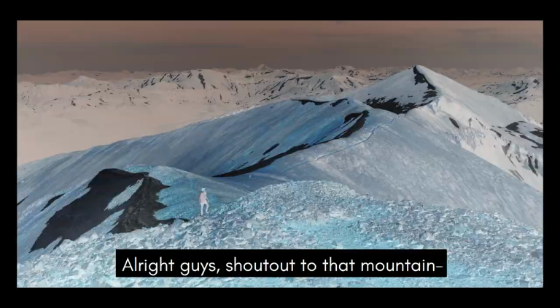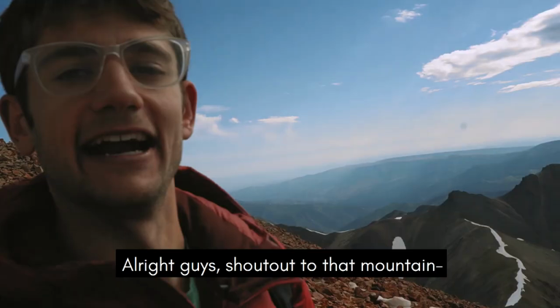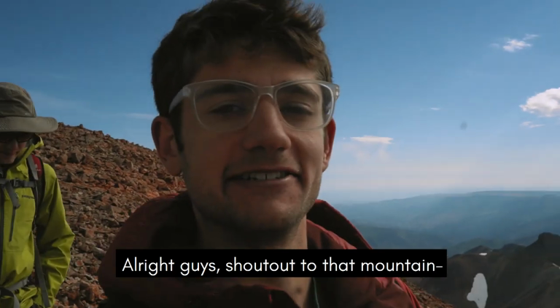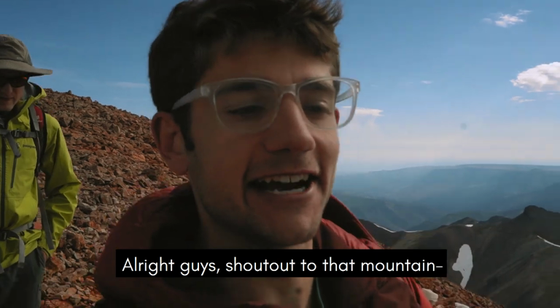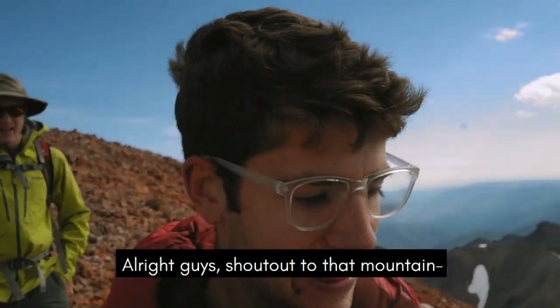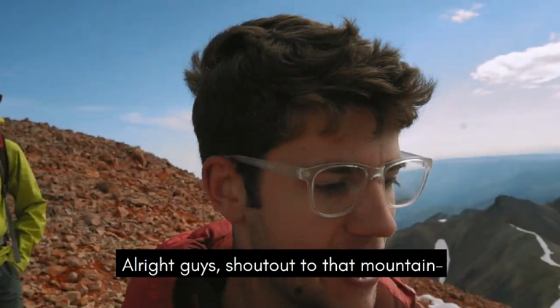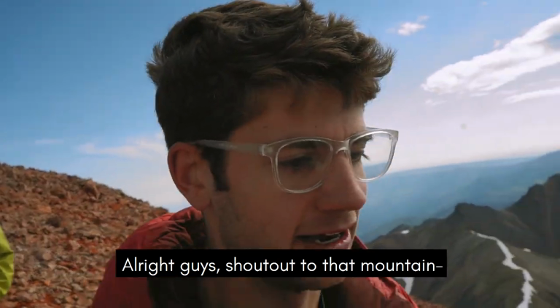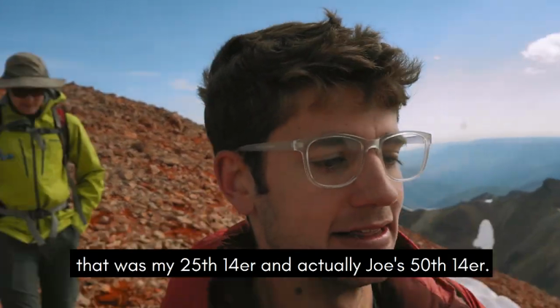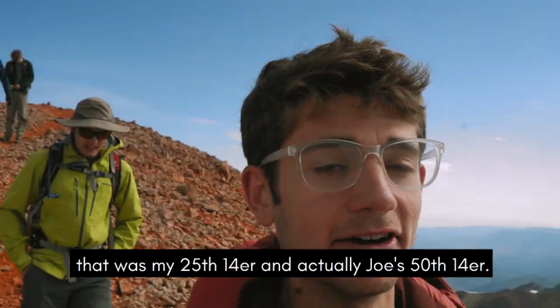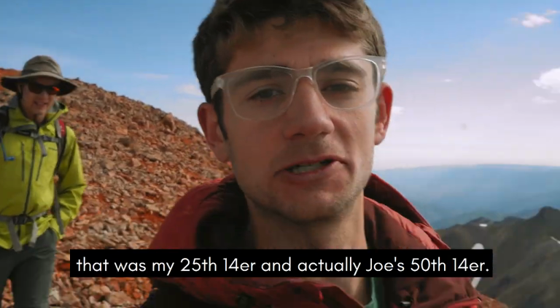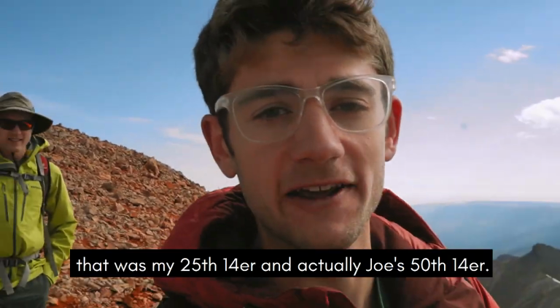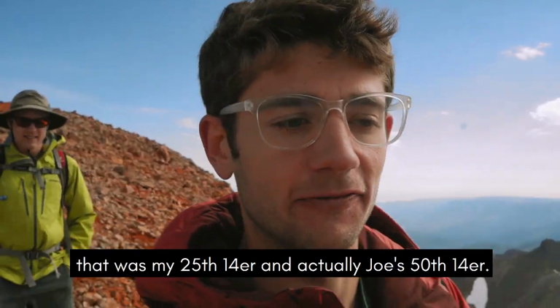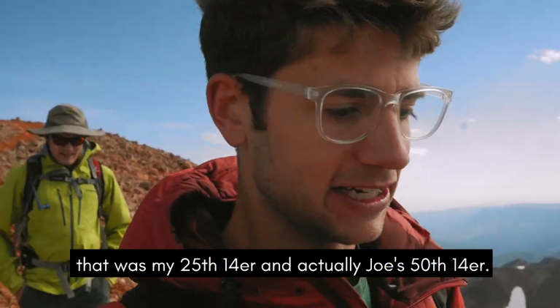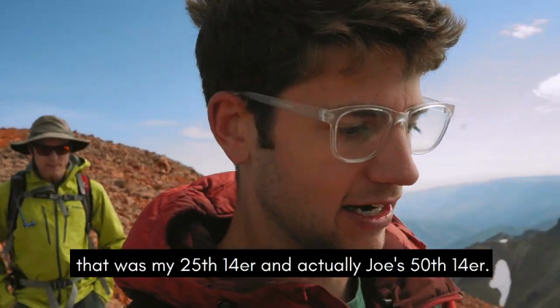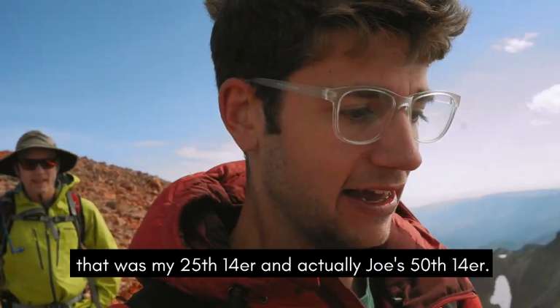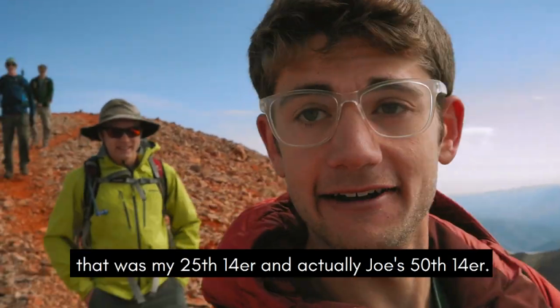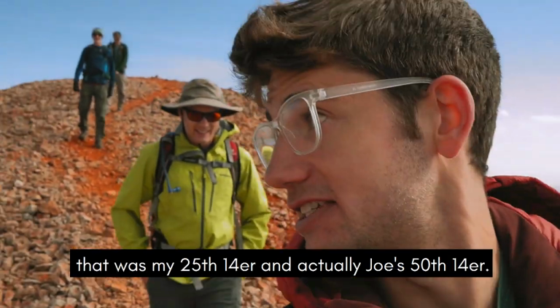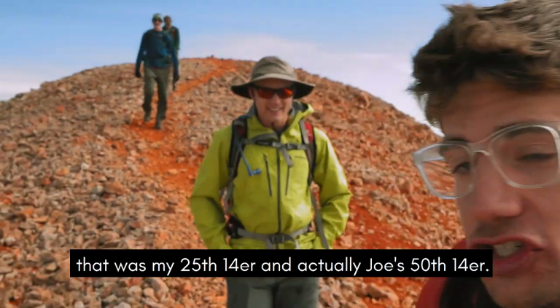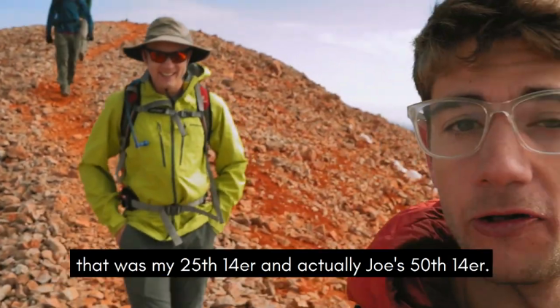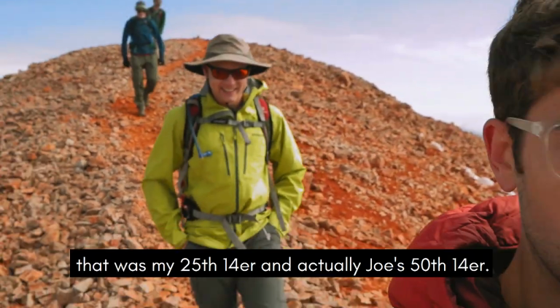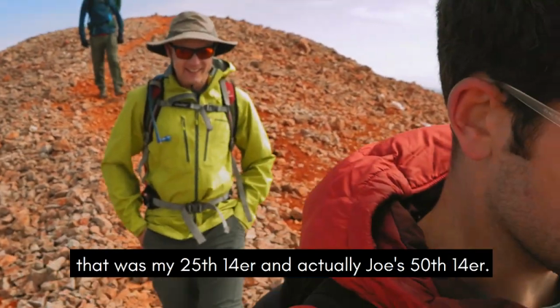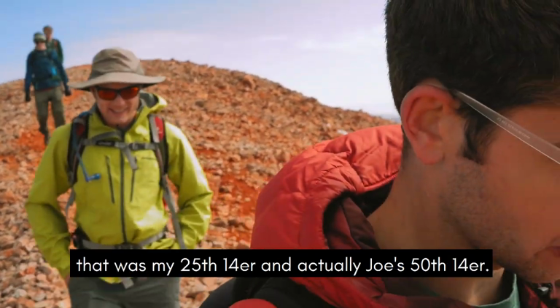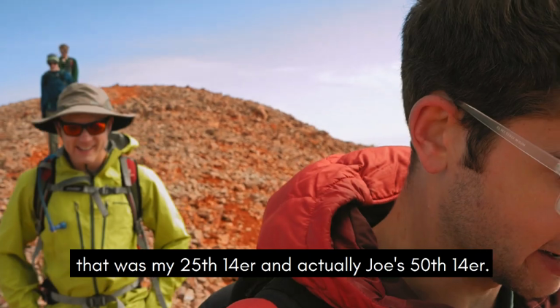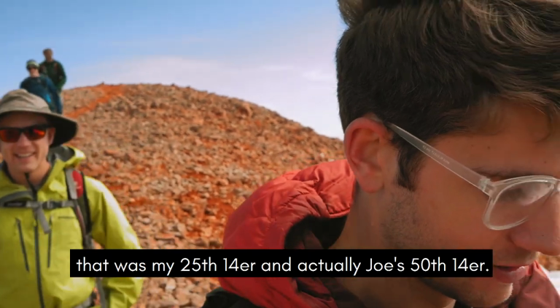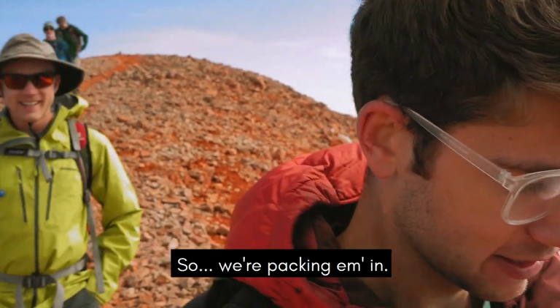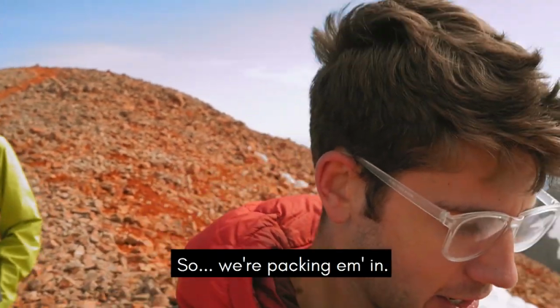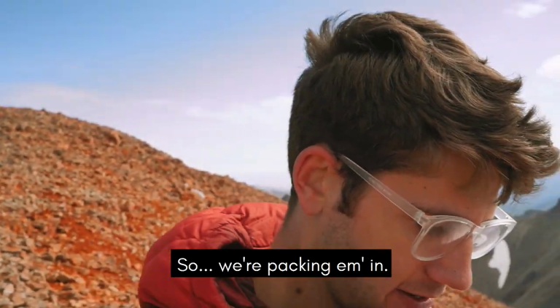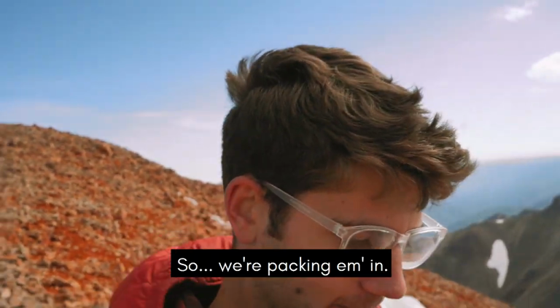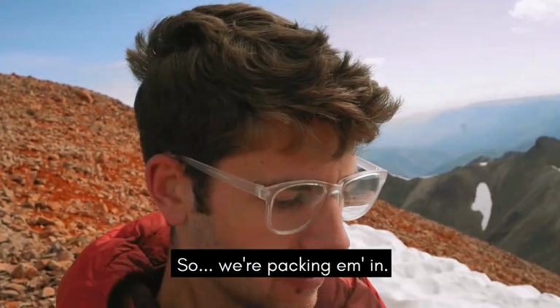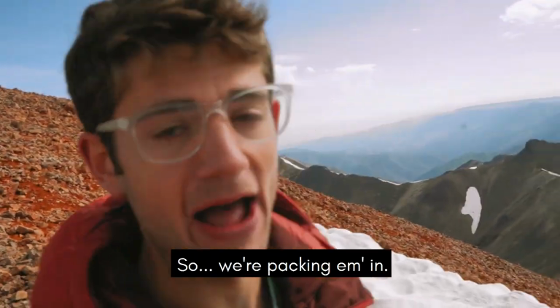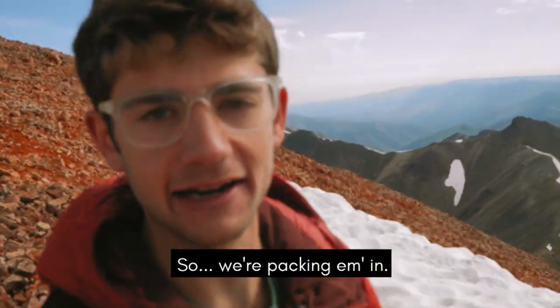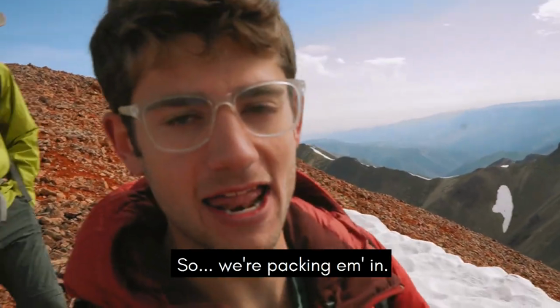Alright guys, shout out to that mountain. That was my 25th 14er, and that was actually Joe's 50th 14er. So we're packing them in.